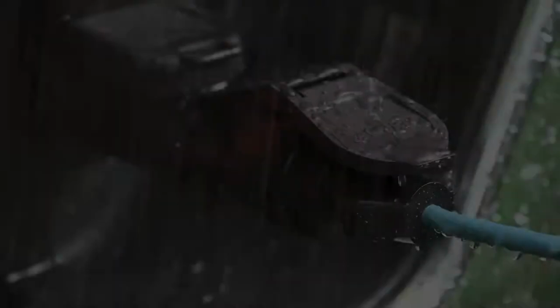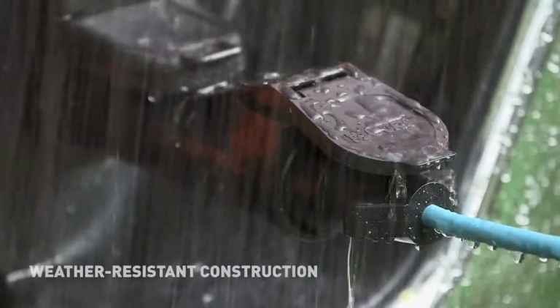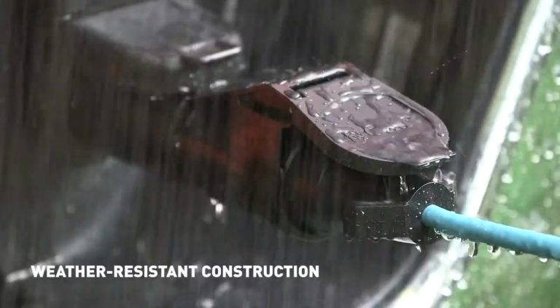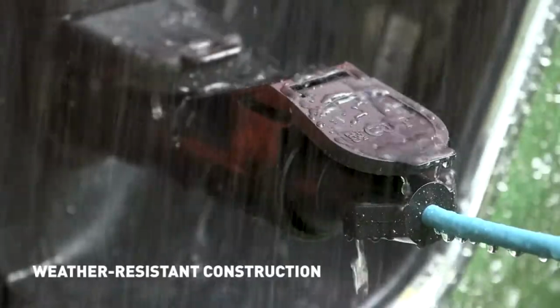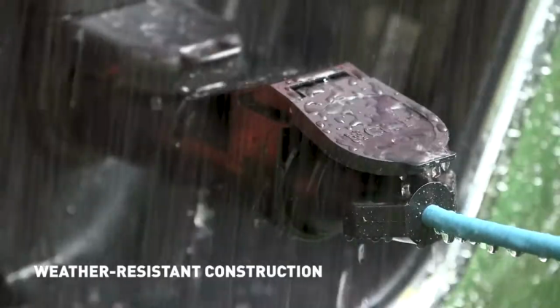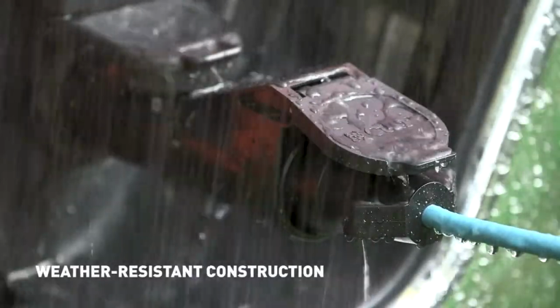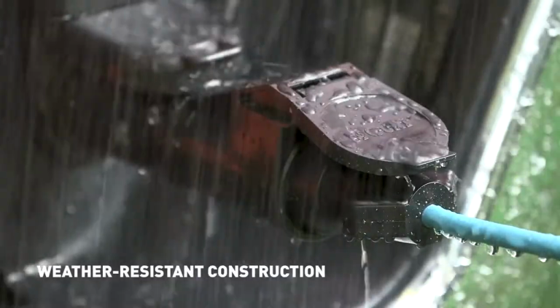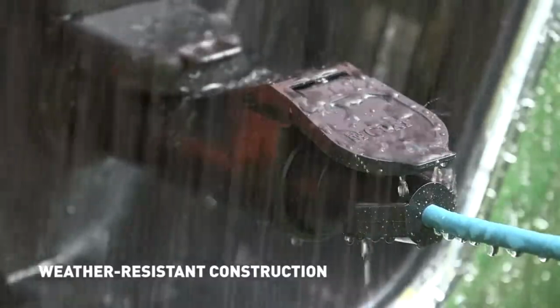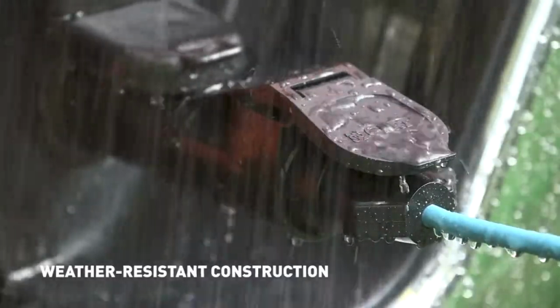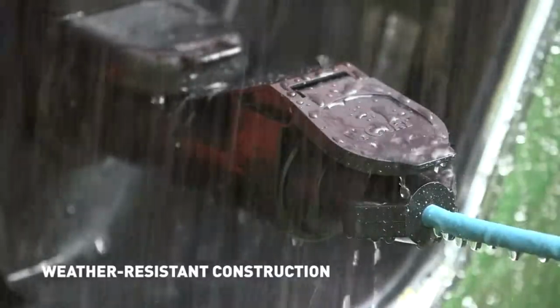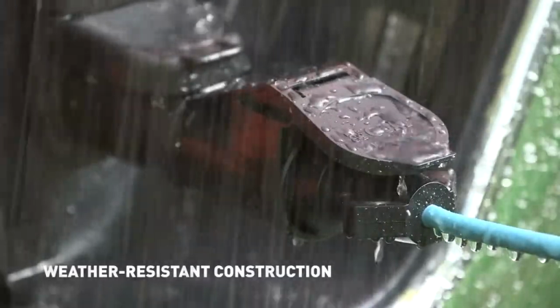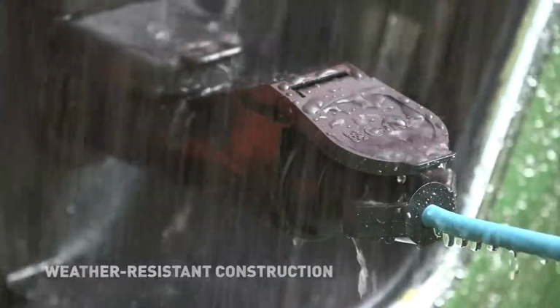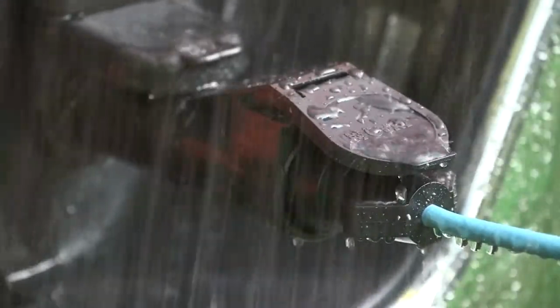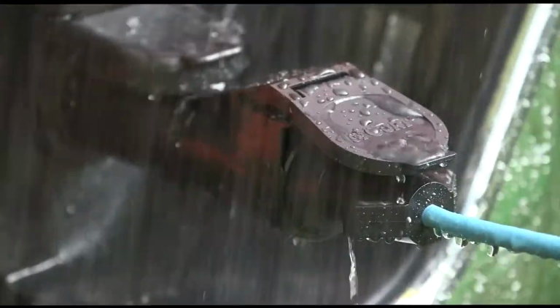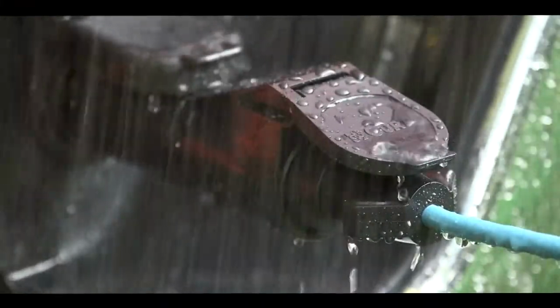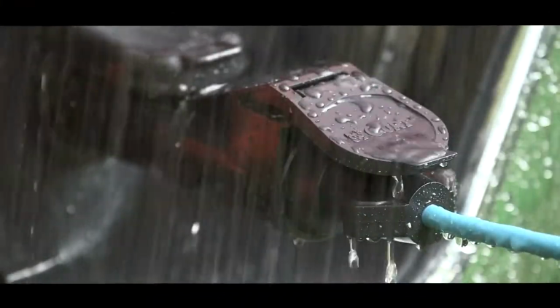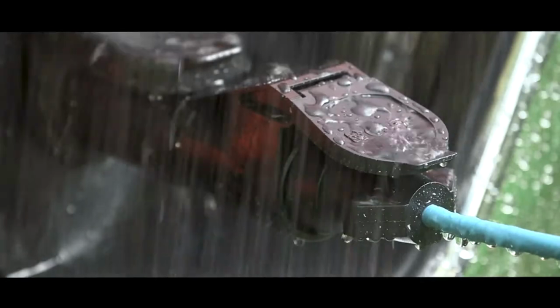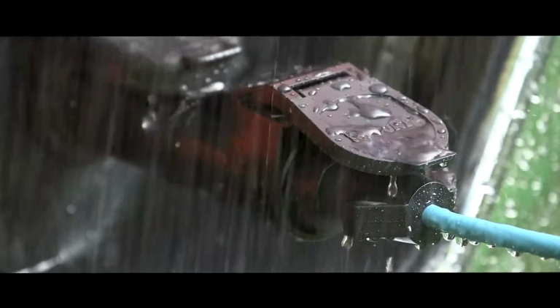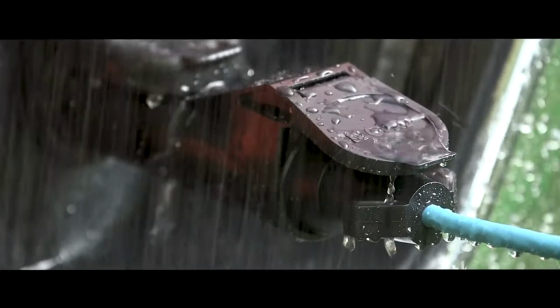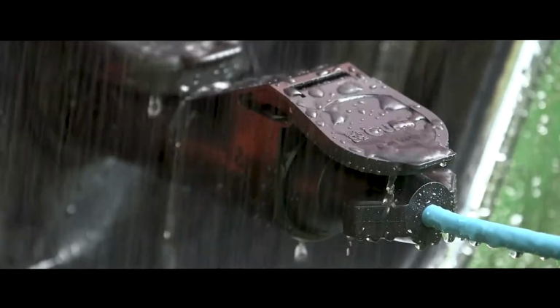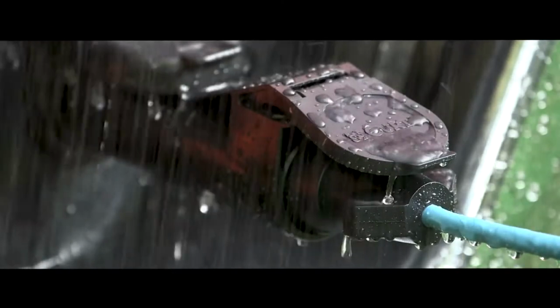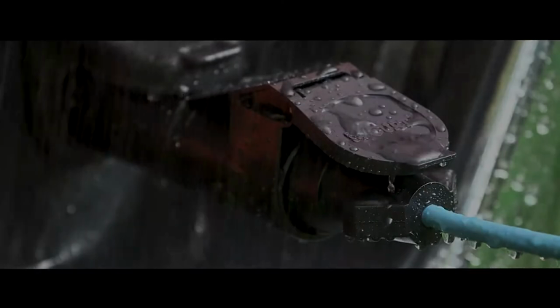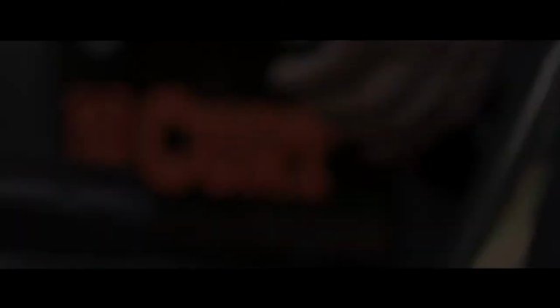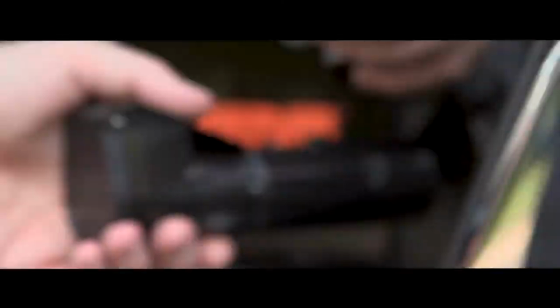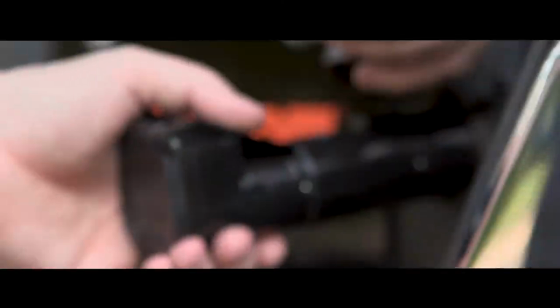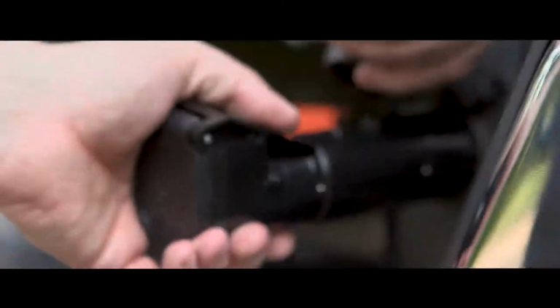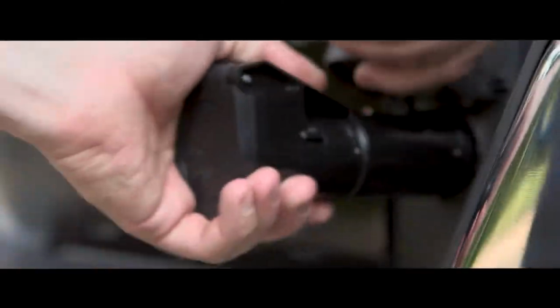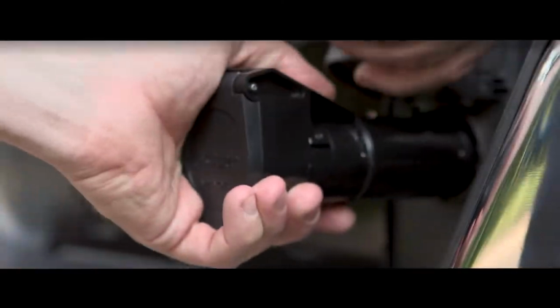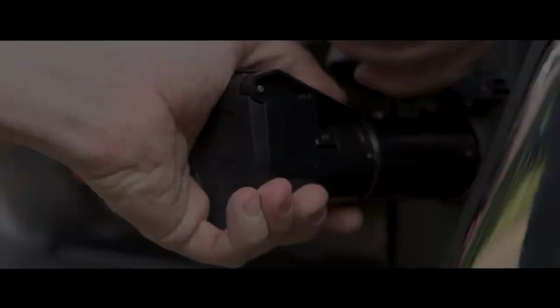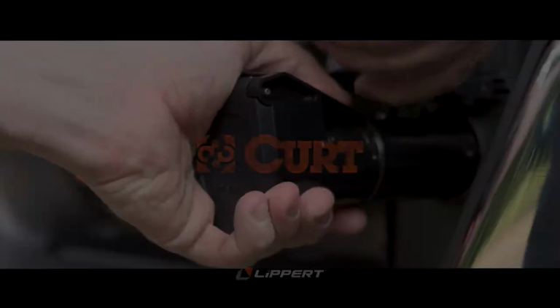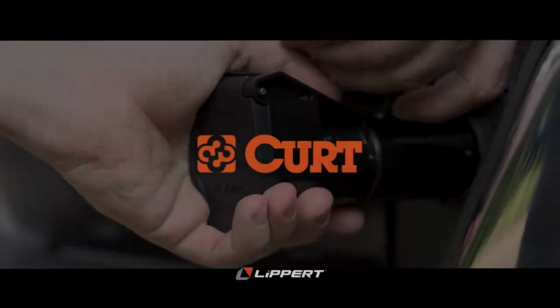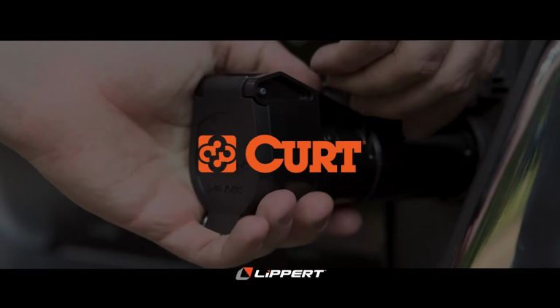With a weather-resistant construction, the Echo is built to withstand the elements and will continue to ensure long-lasting operation. Be a part of the digital future with an Echo Brake Control.